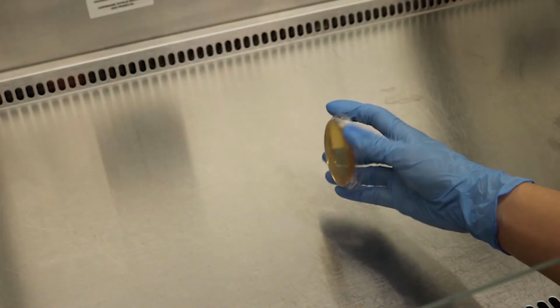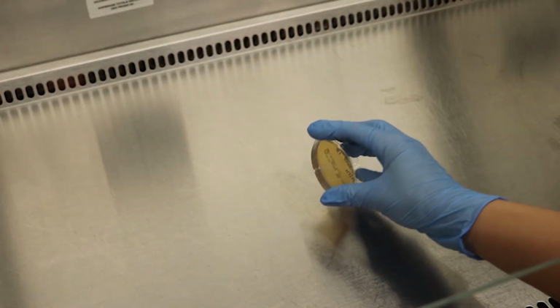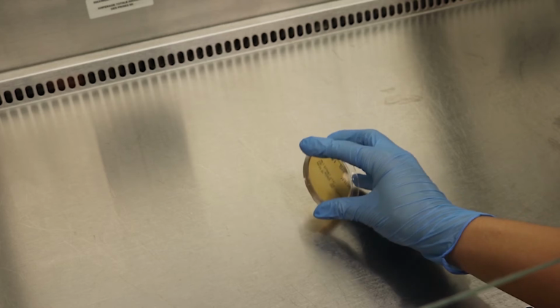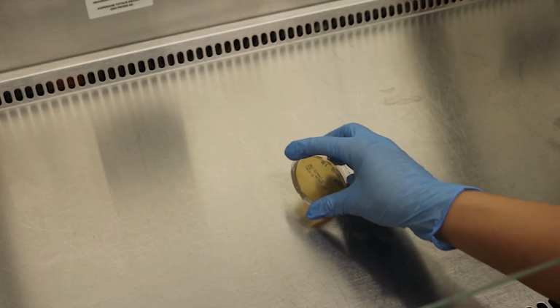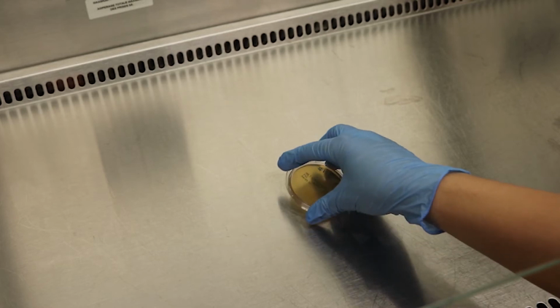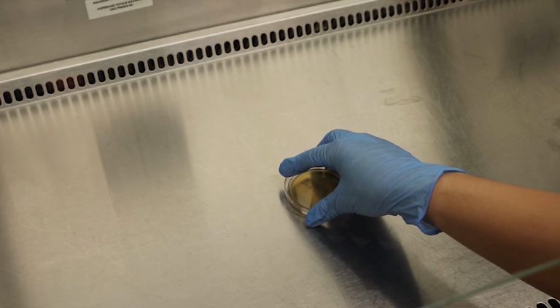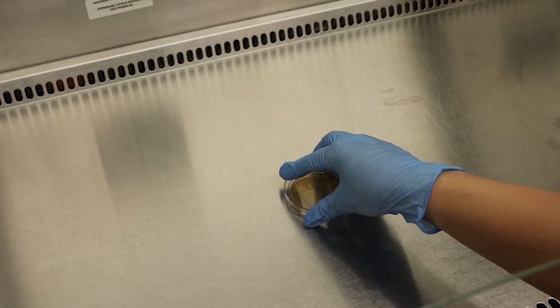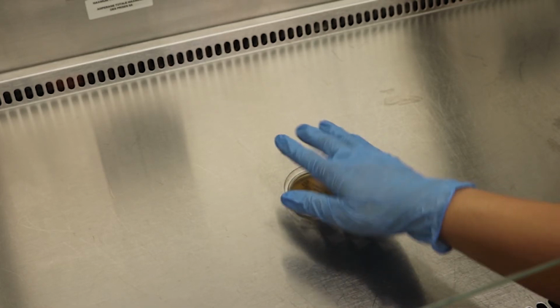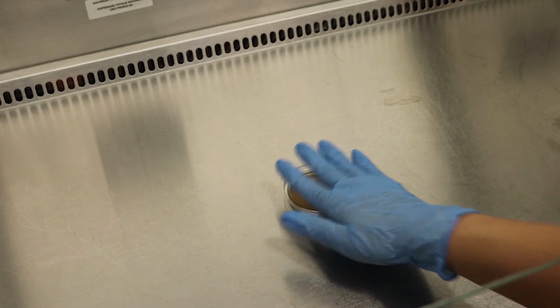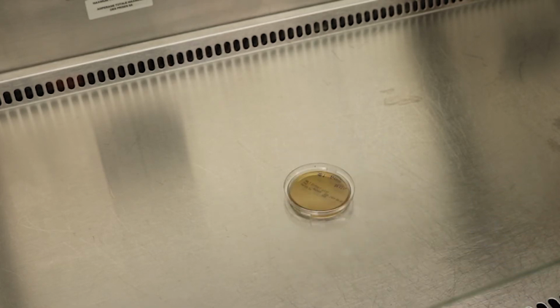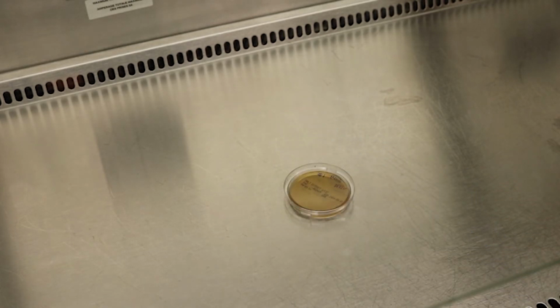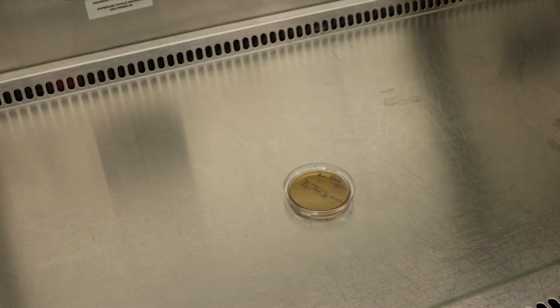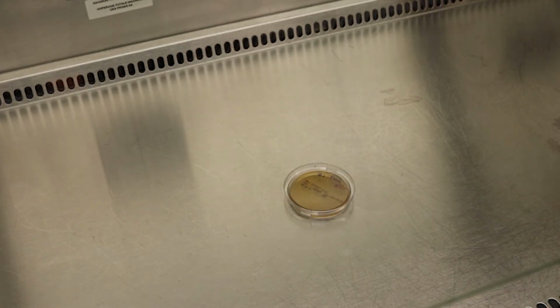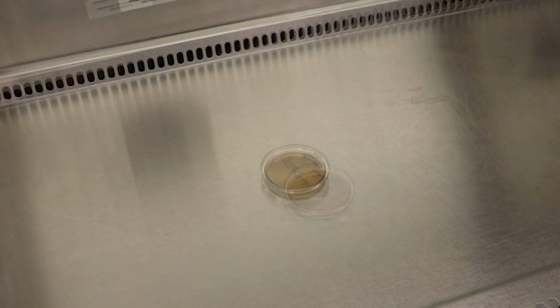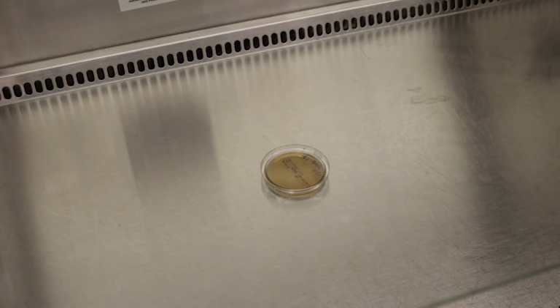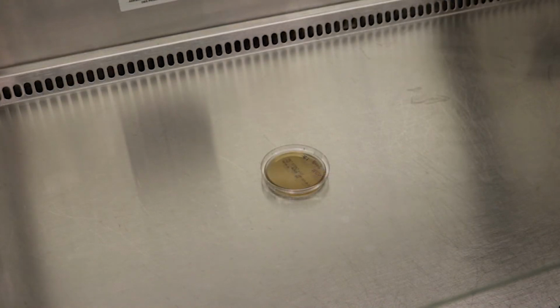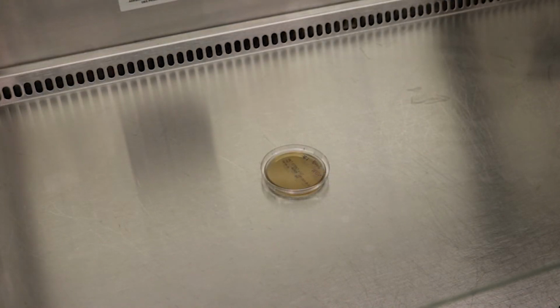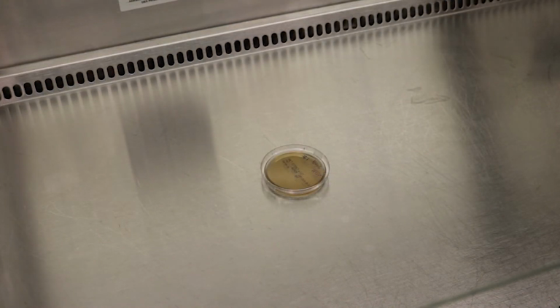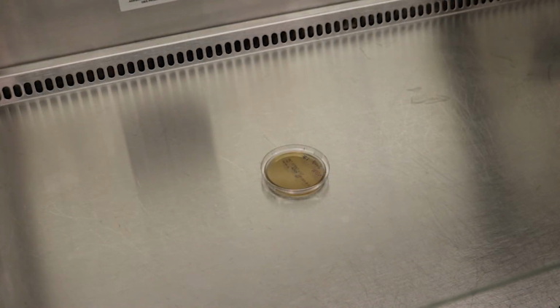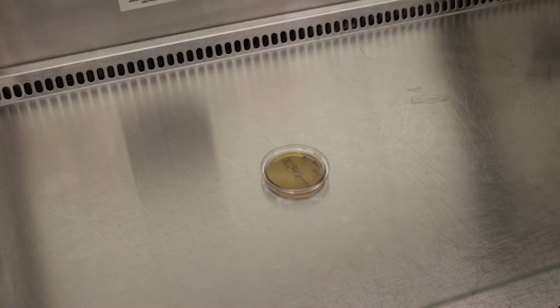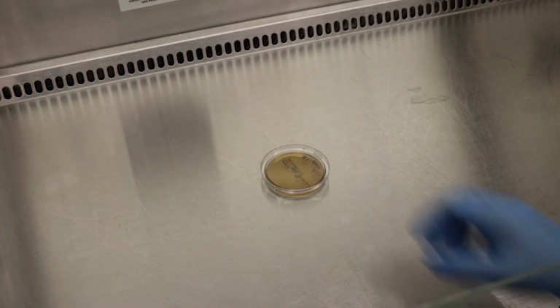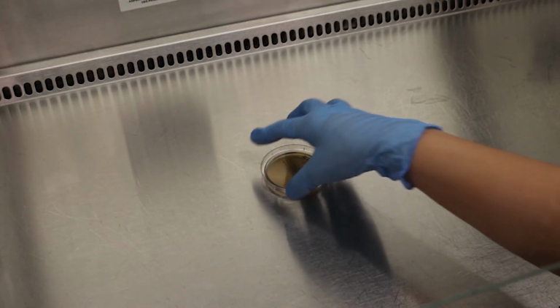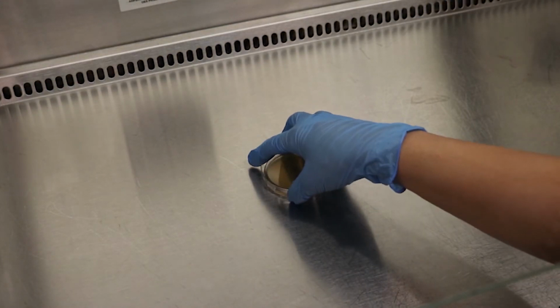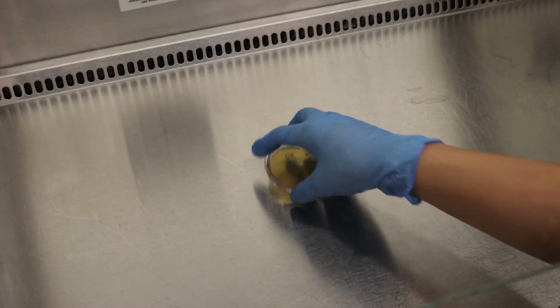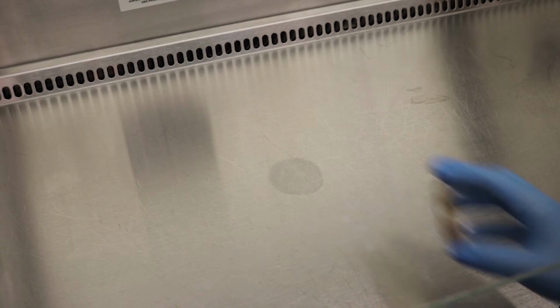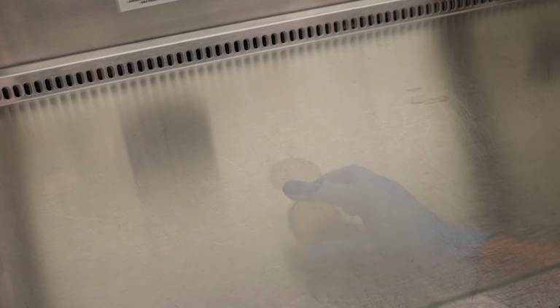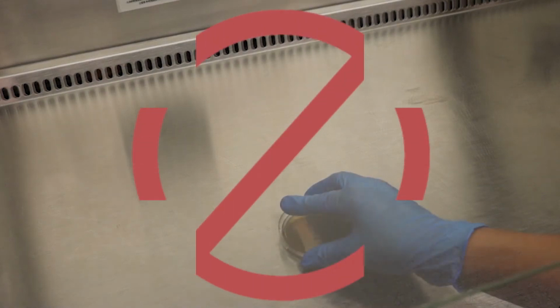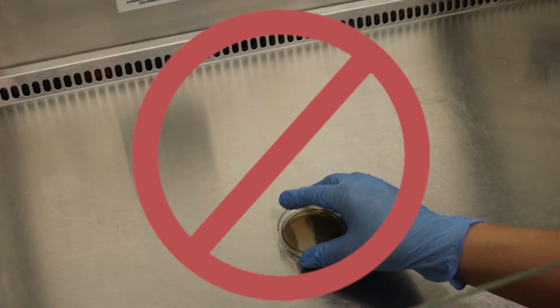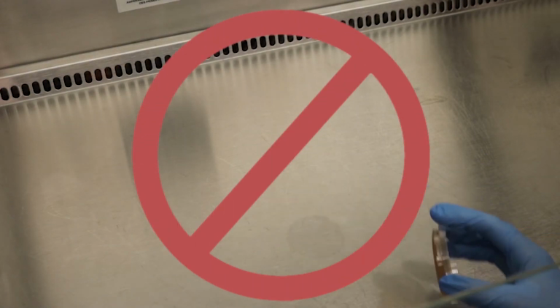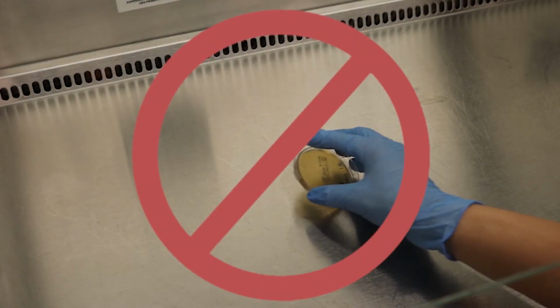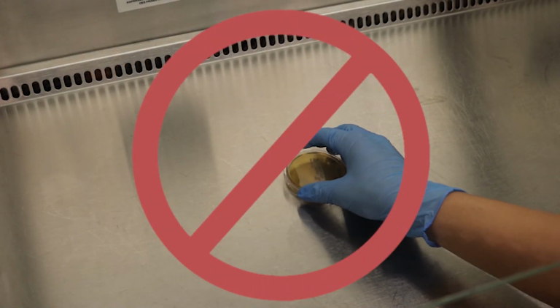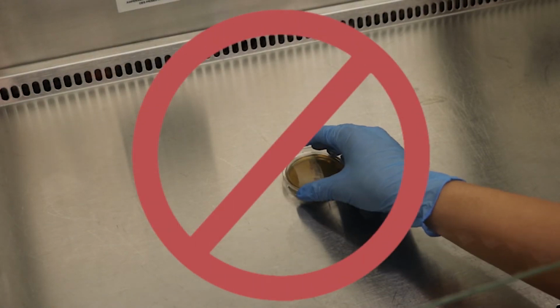Use a rolling motion and apply gentle pressure on the surface that you want to sample. Leave the plate for a few seconds. Each plate should be only used once. Do not sample multiple areas using one plate.